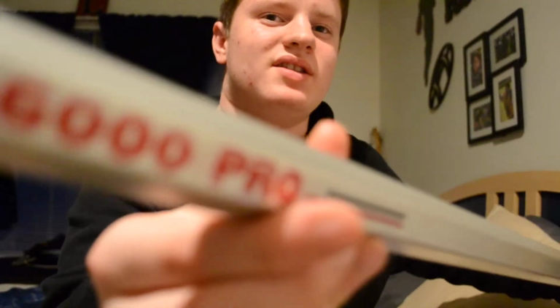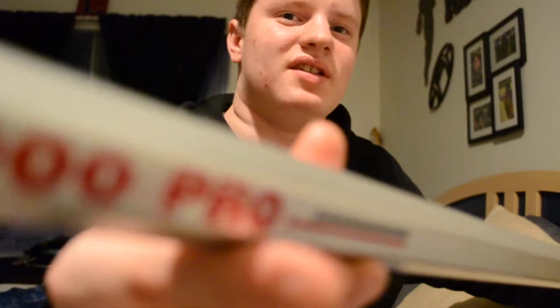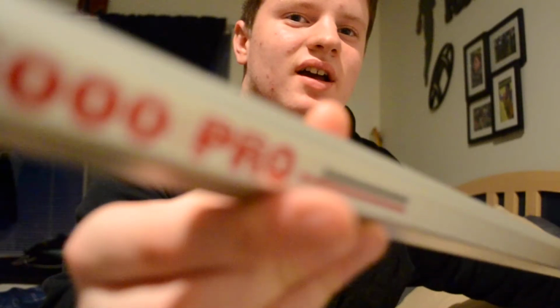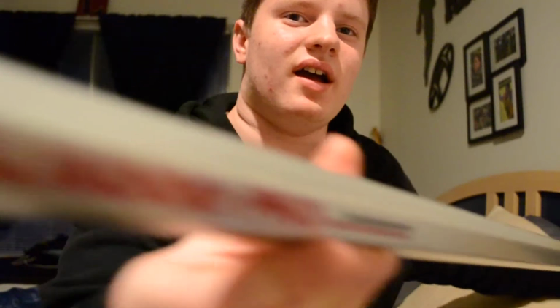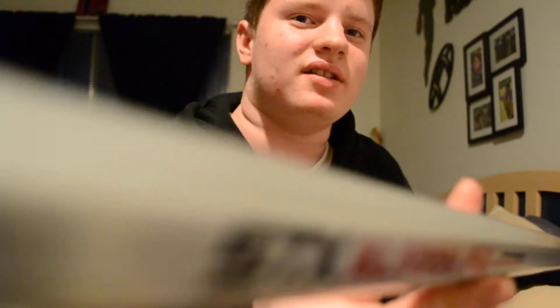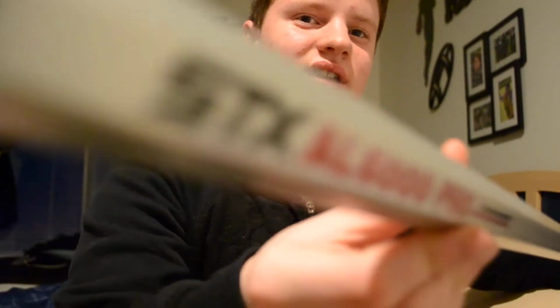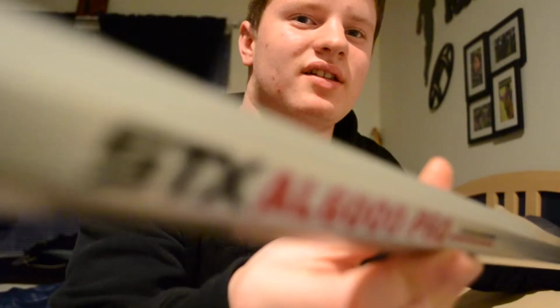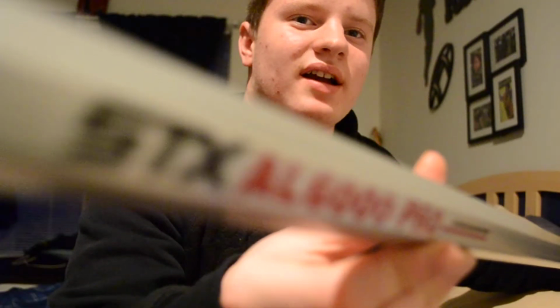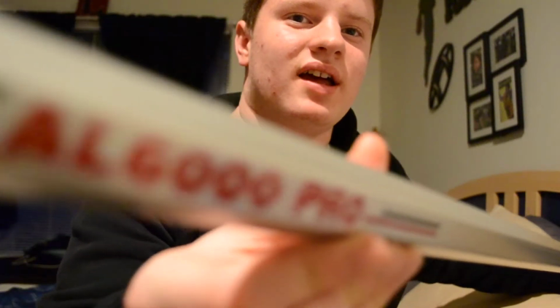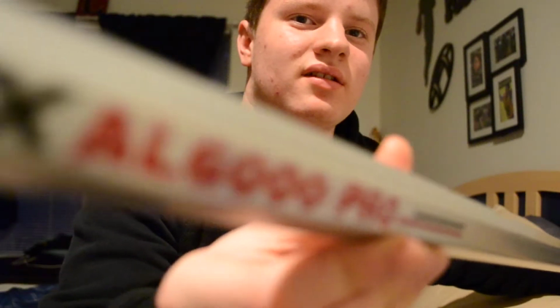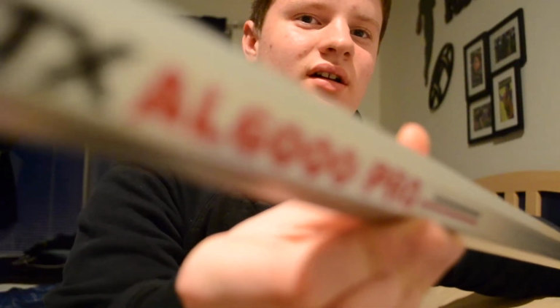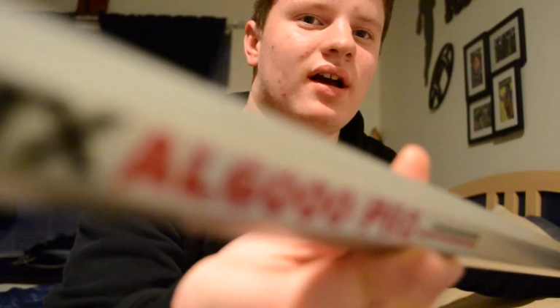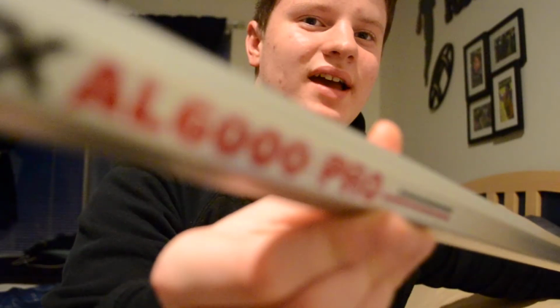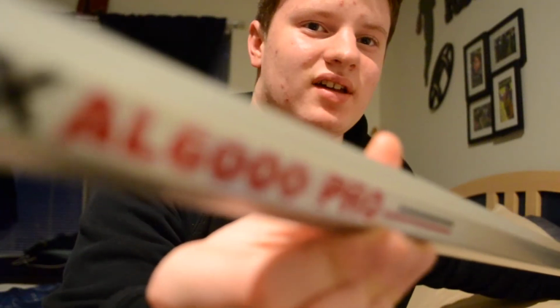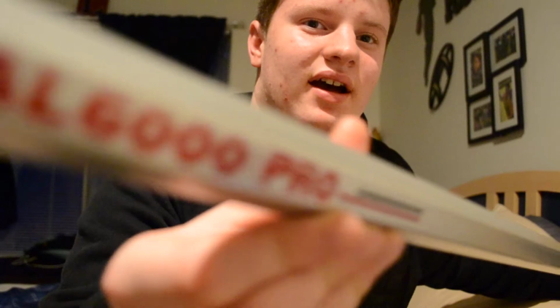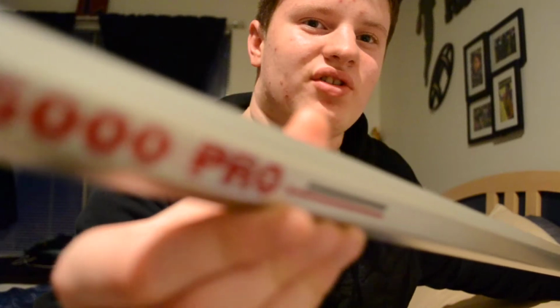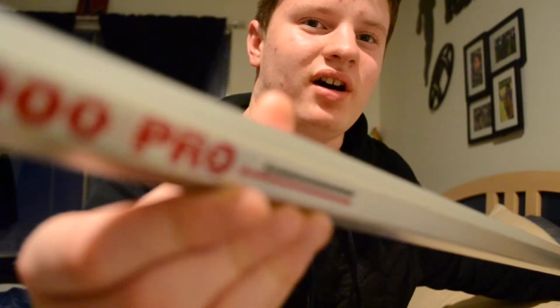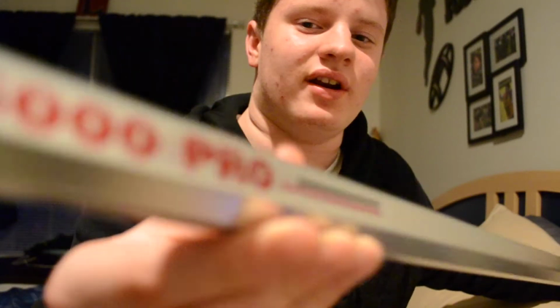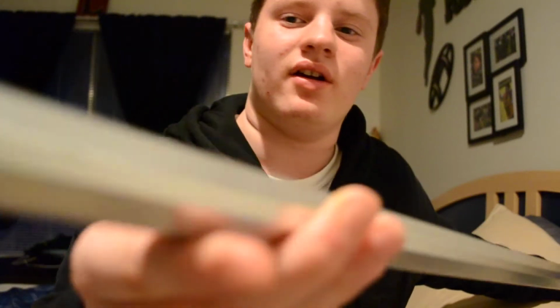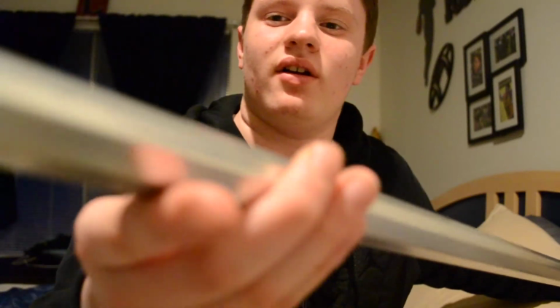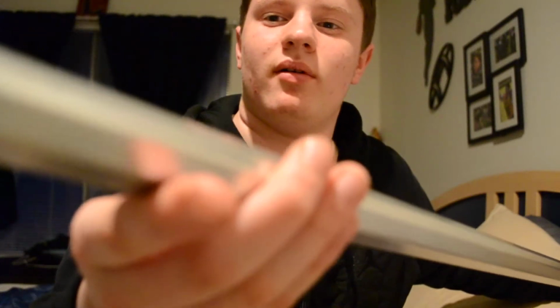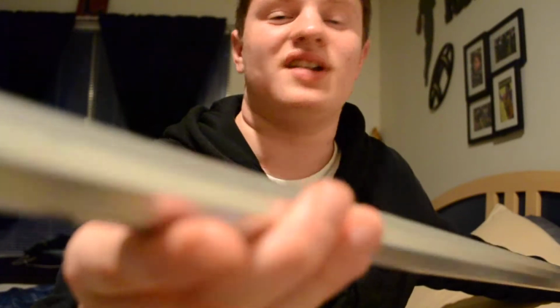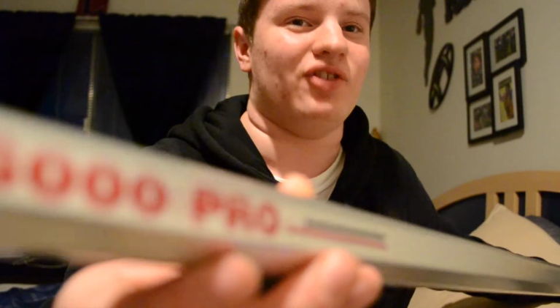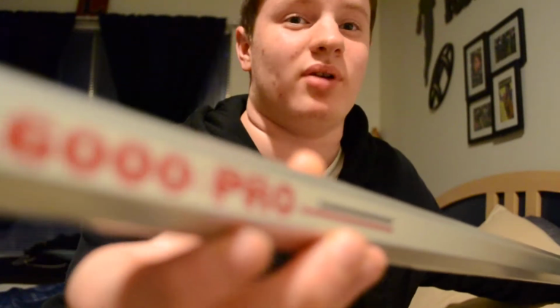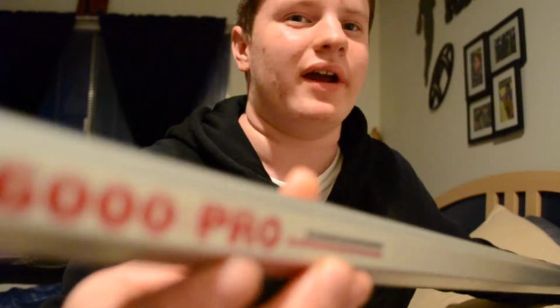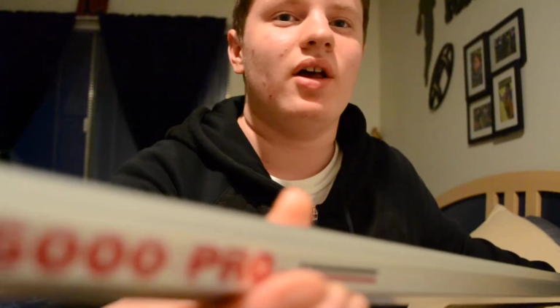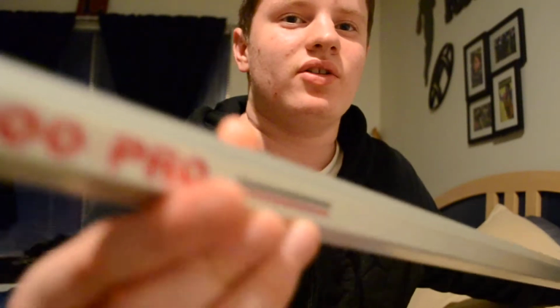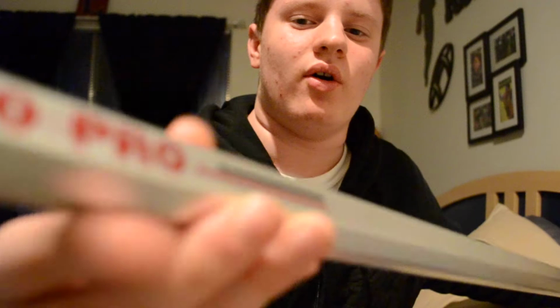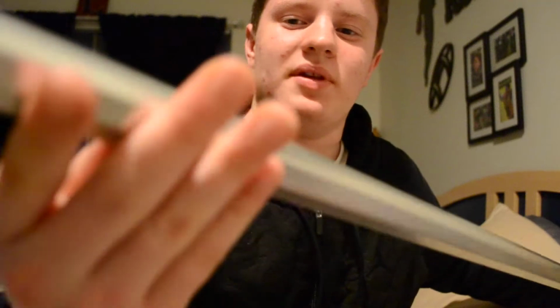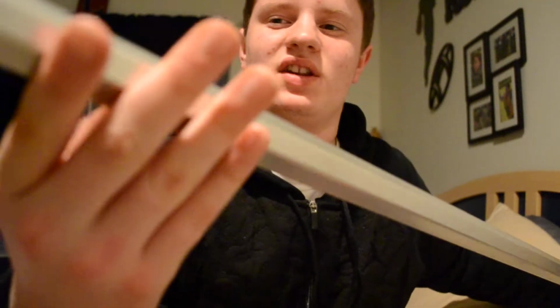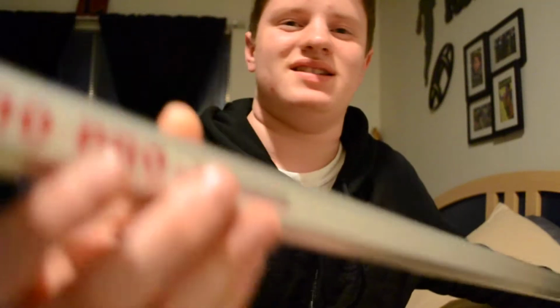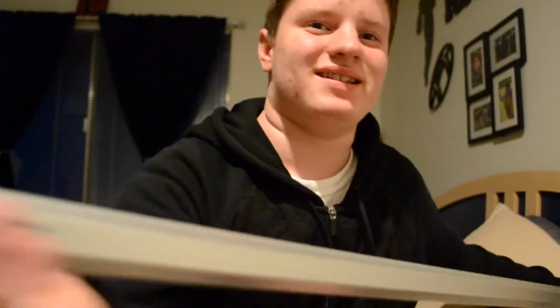This is the STX AL 6000 Pro. So, this is an STX stick.